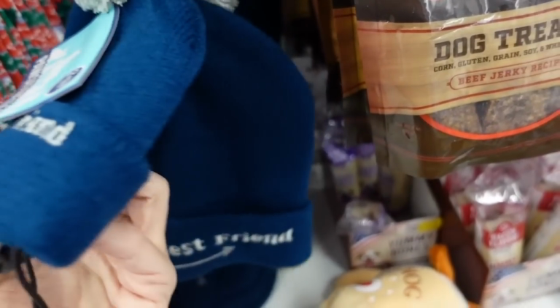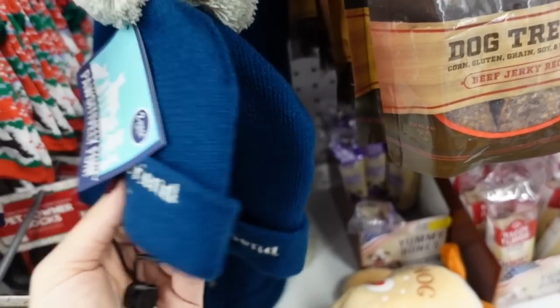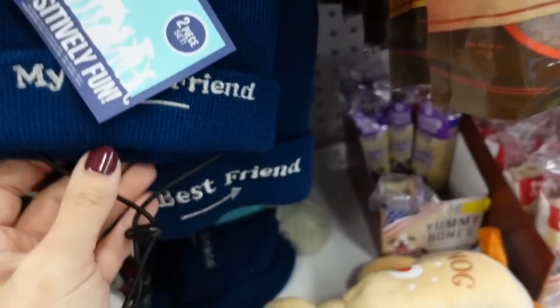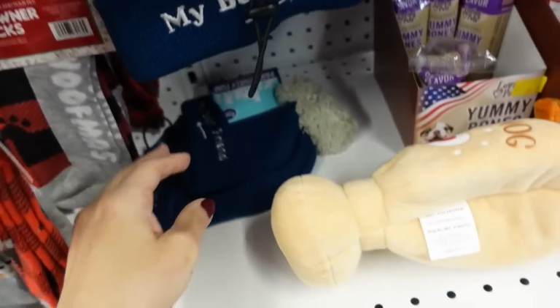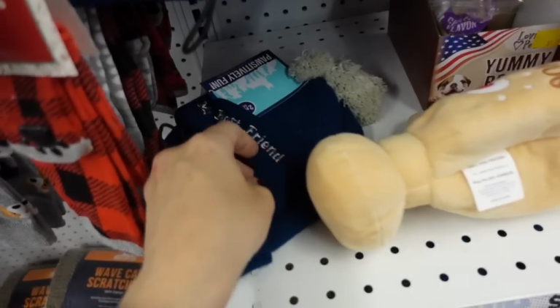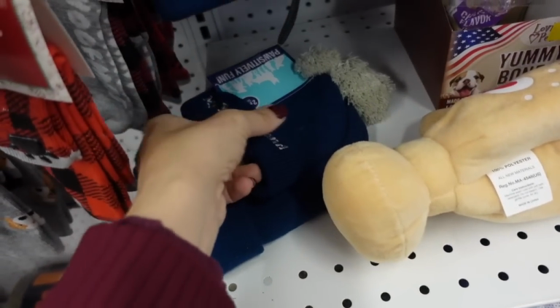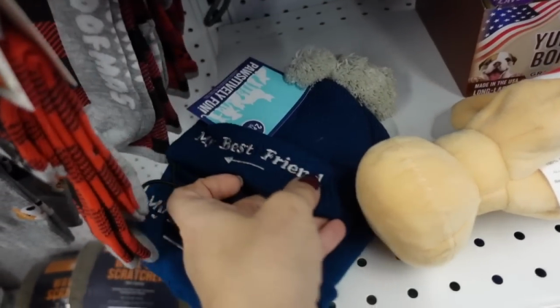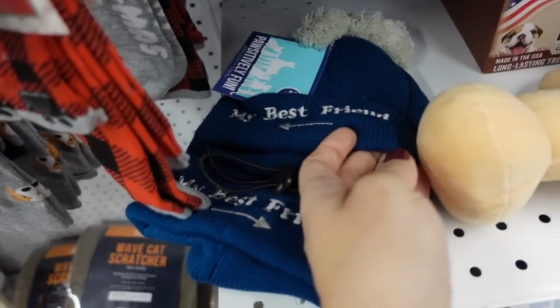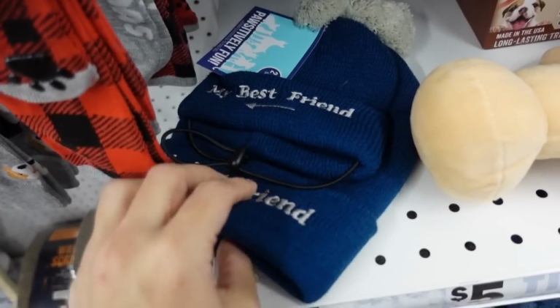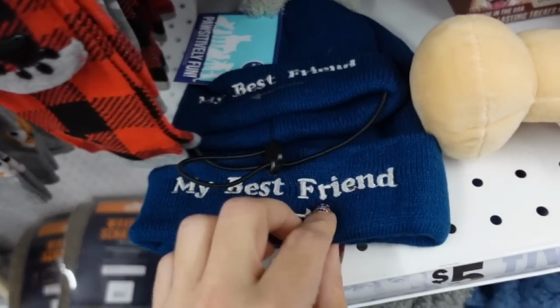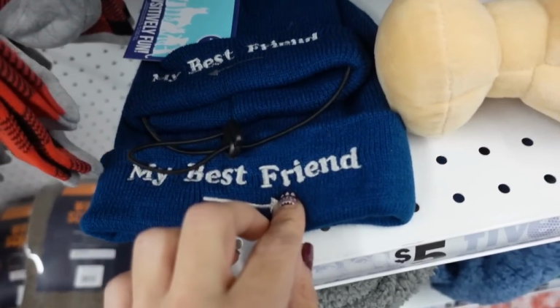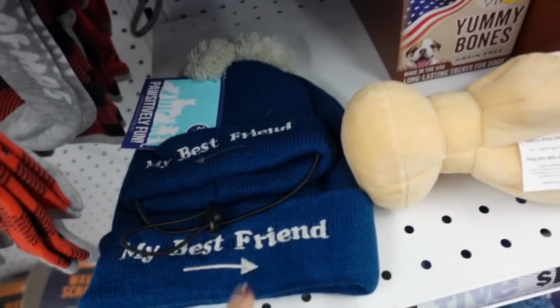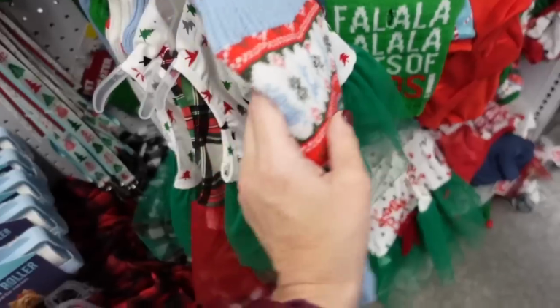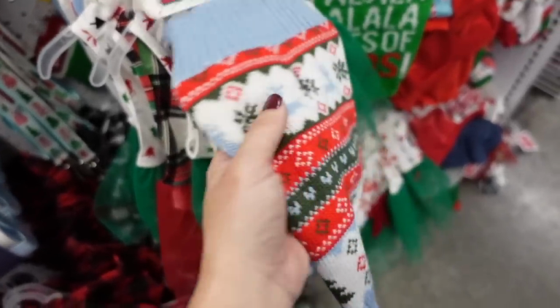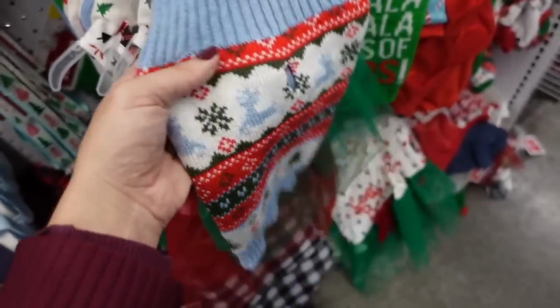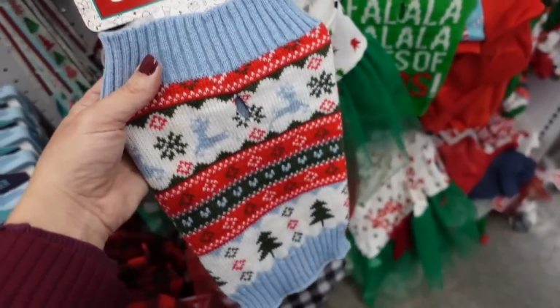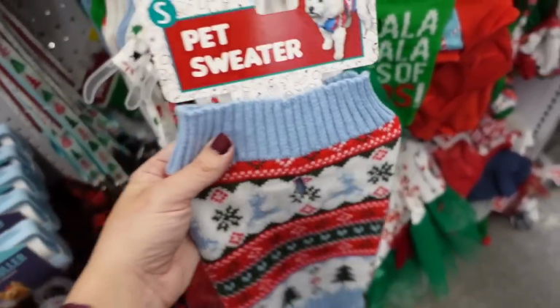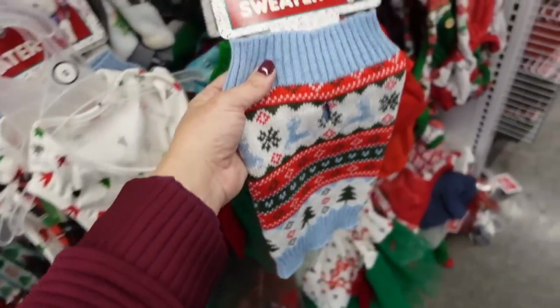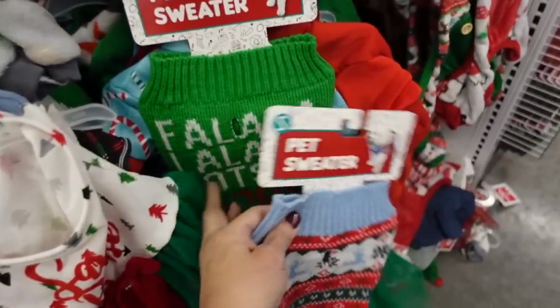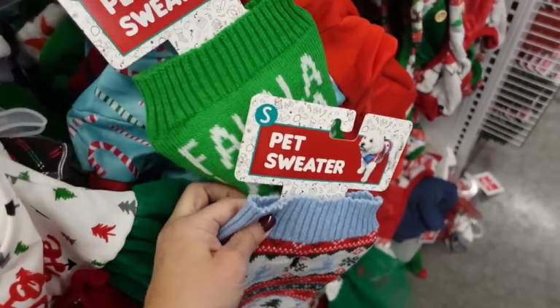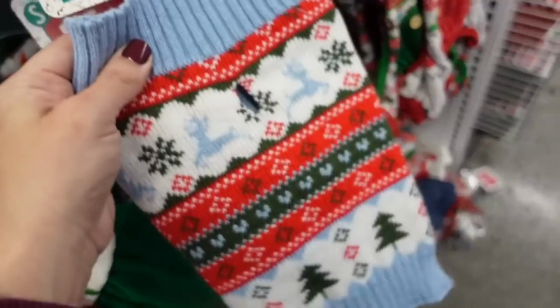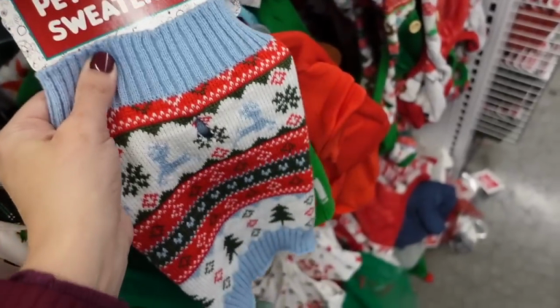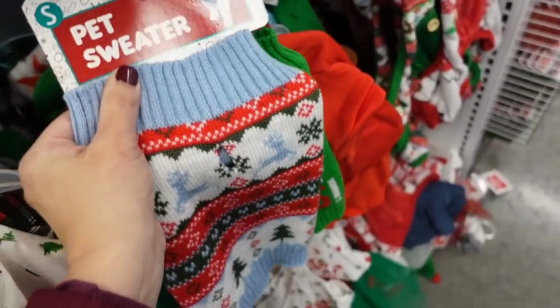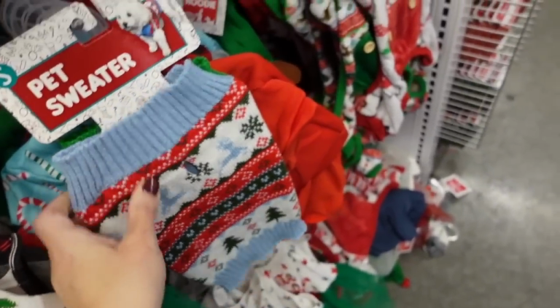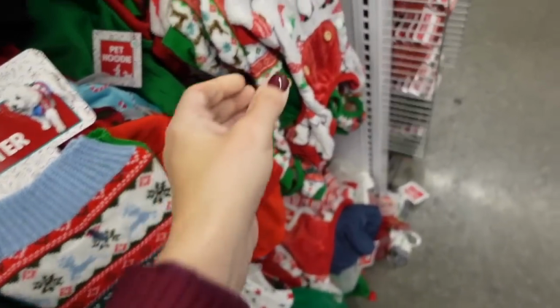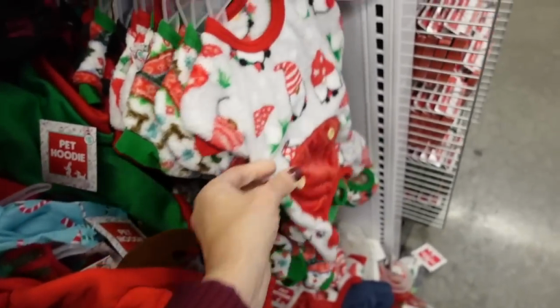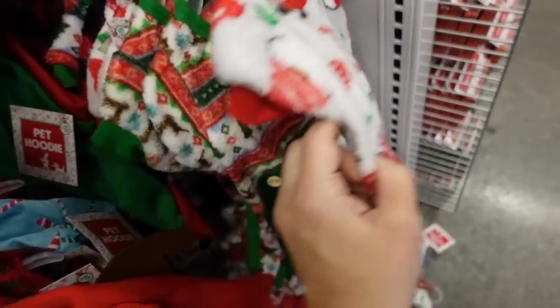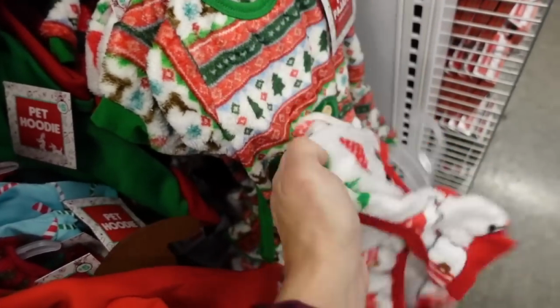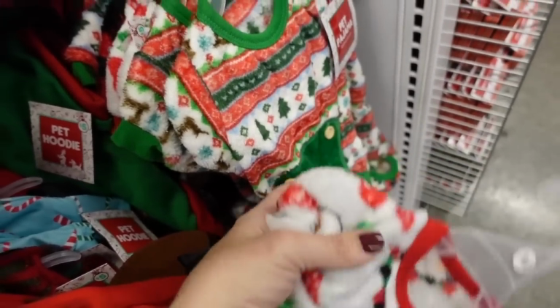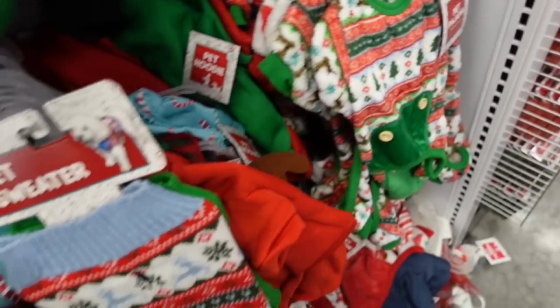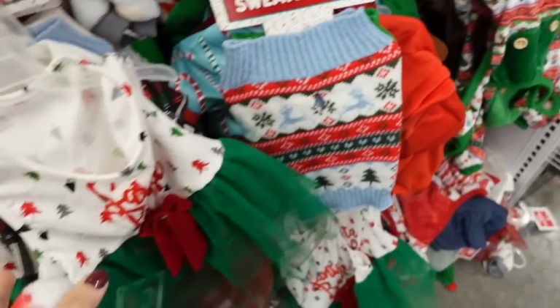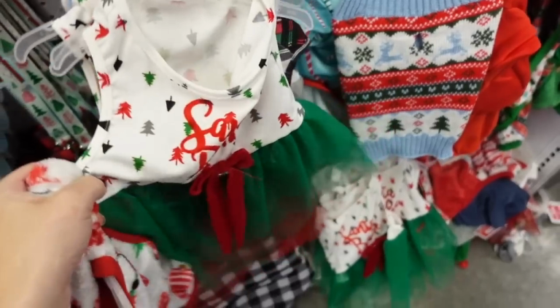My pet's head is really small so I don't think this would fit. They have cute little dog sweaters, pajamas, and dresses too.